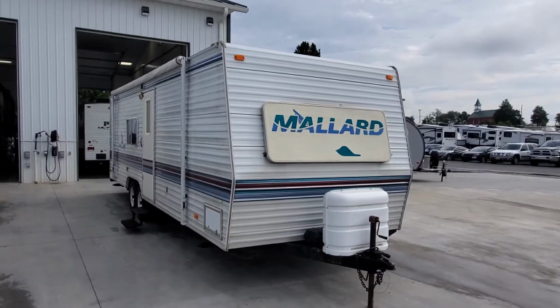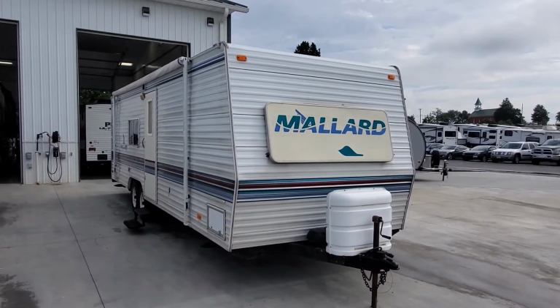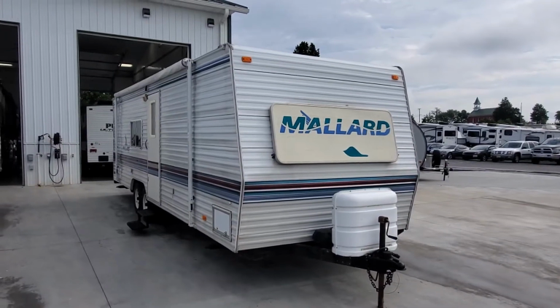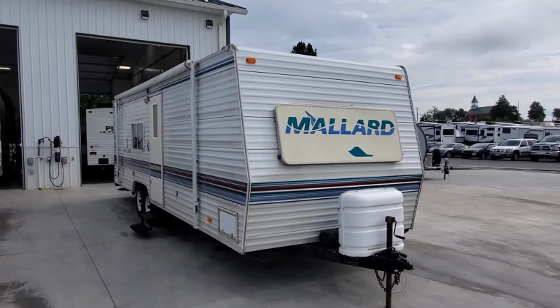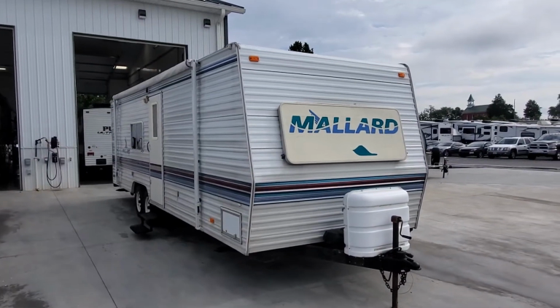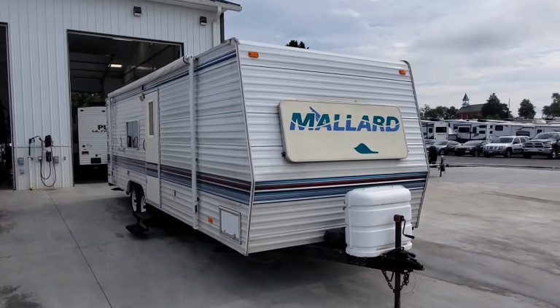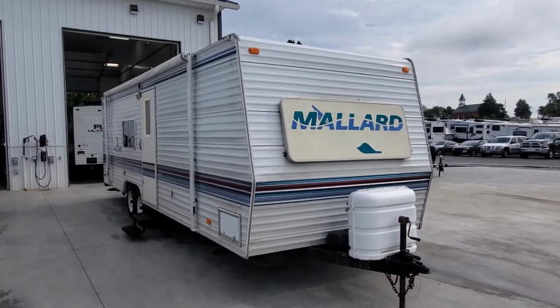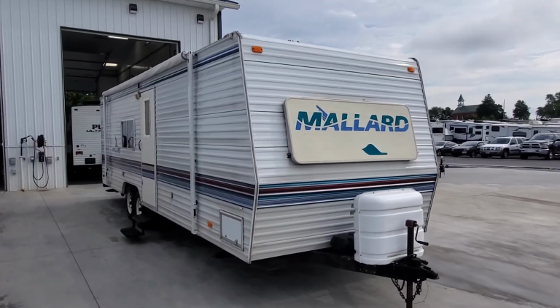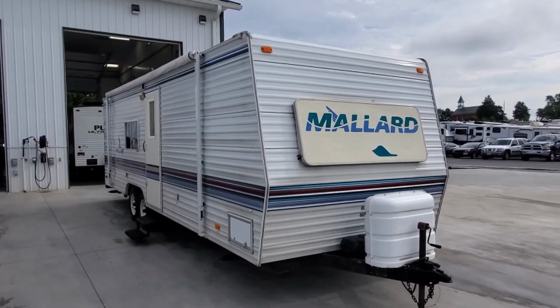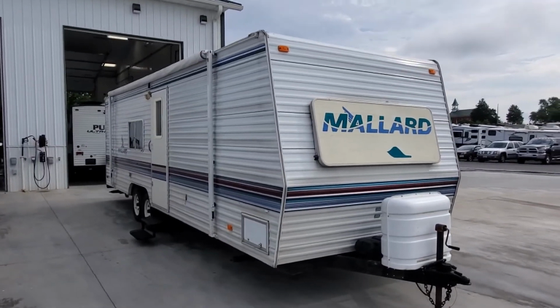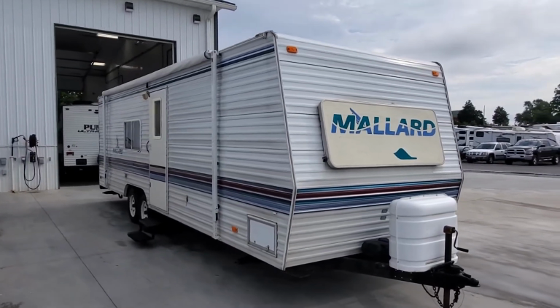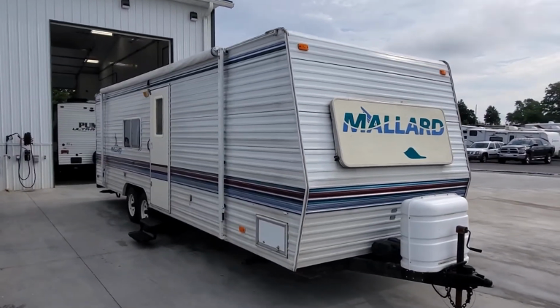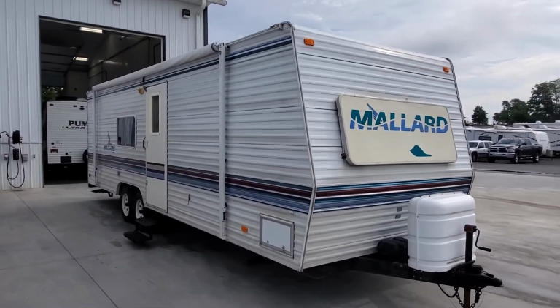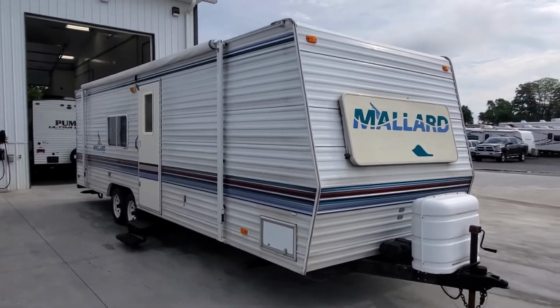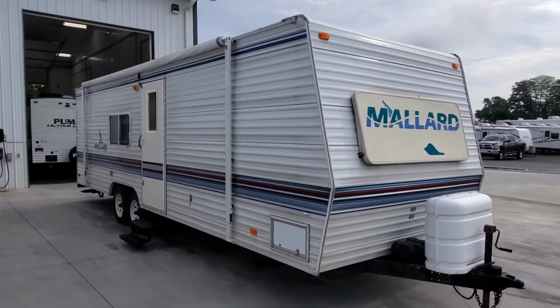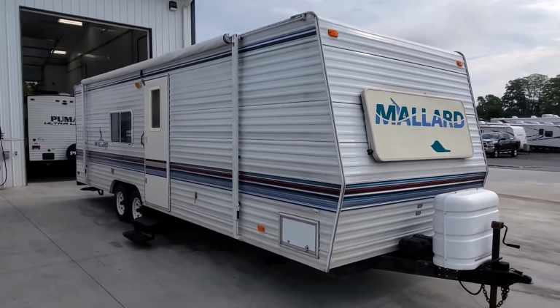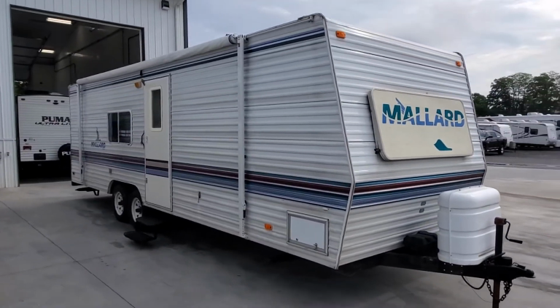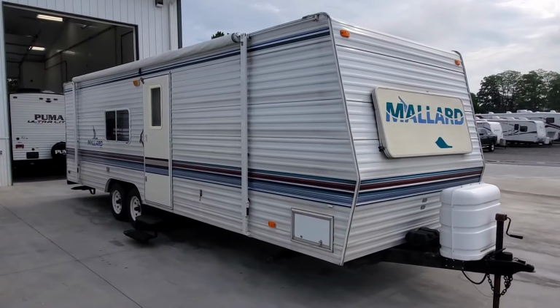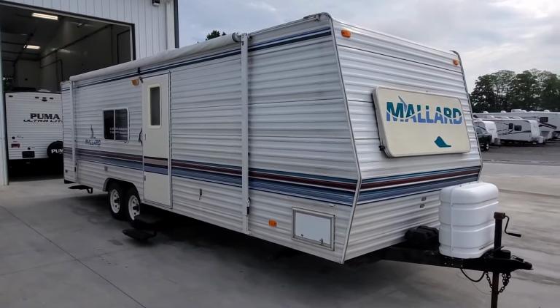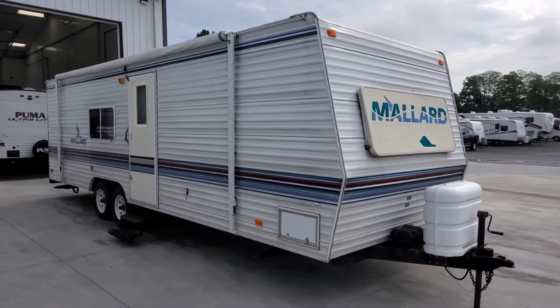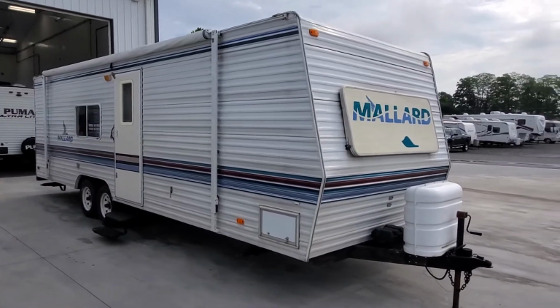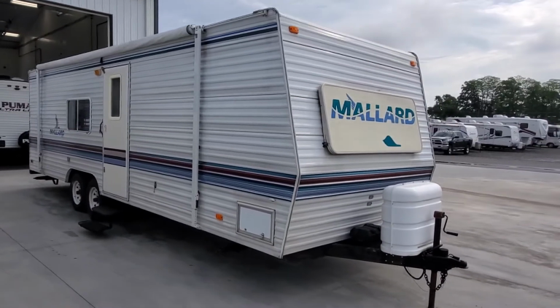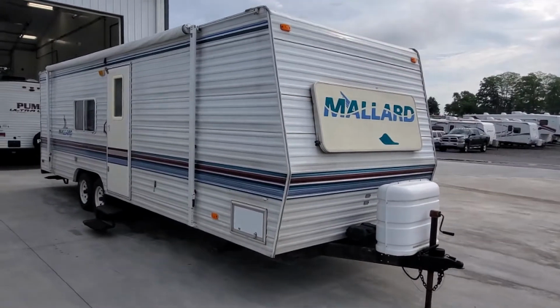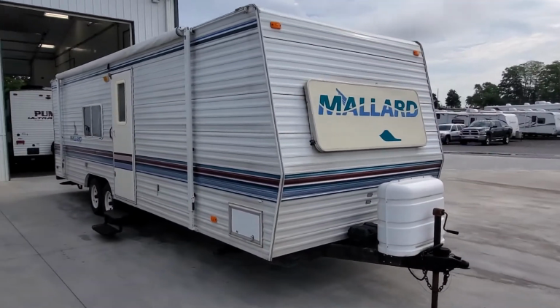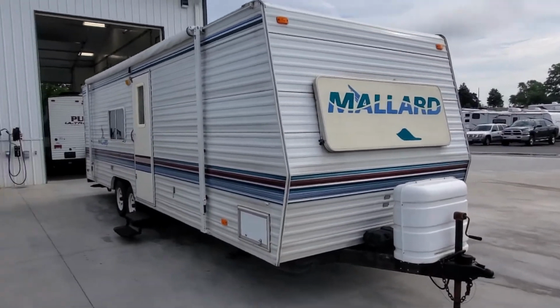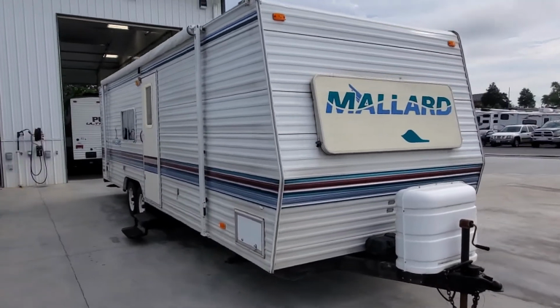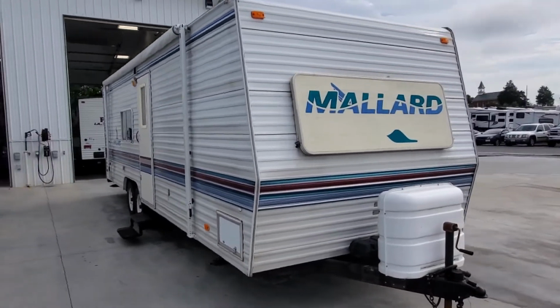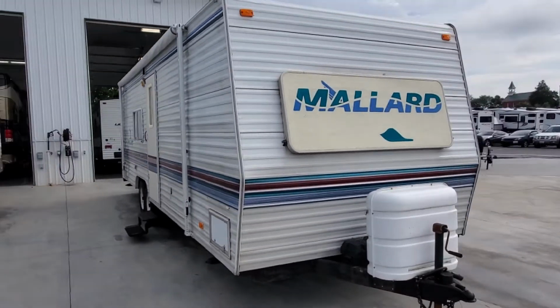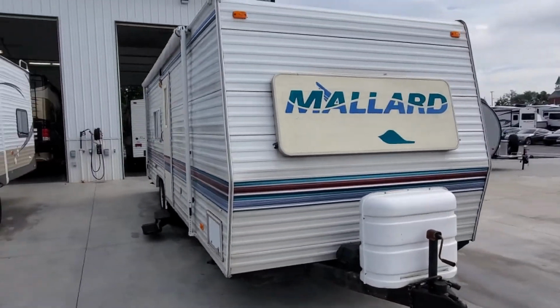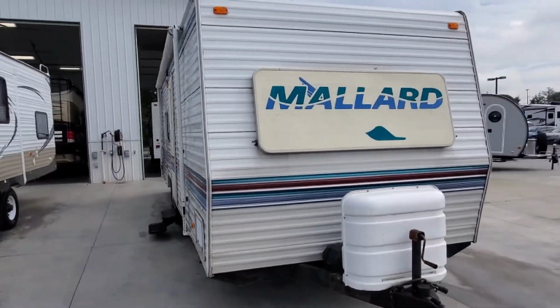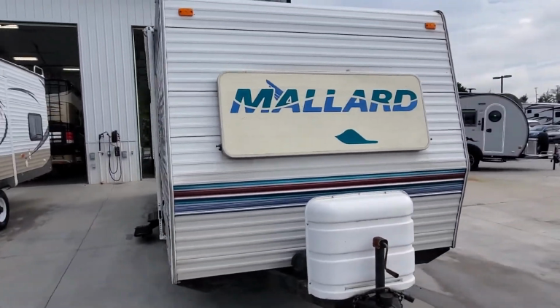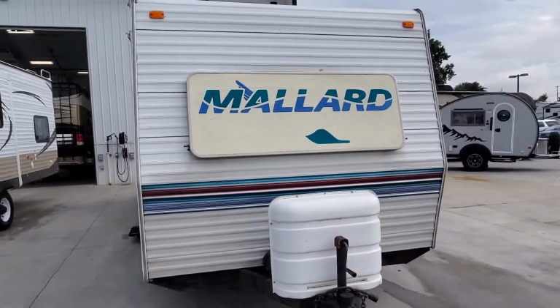Hey folks, this is Alex the eBay guy here at Beckley's RVs in Thurmont, Maryland, and here we have a Mallard 27x aluminum sided travel trailer.